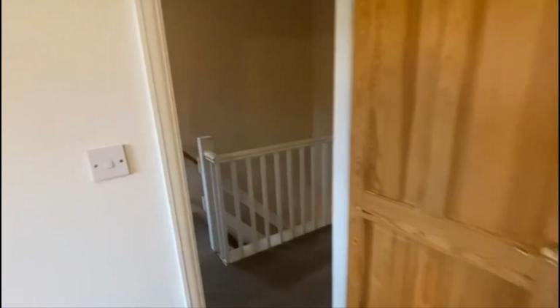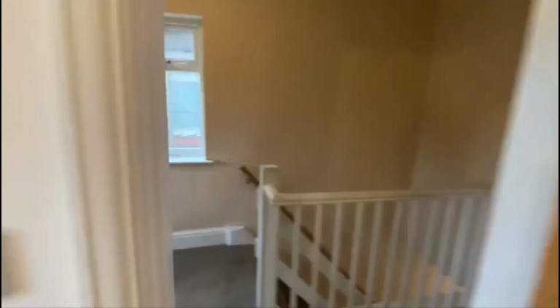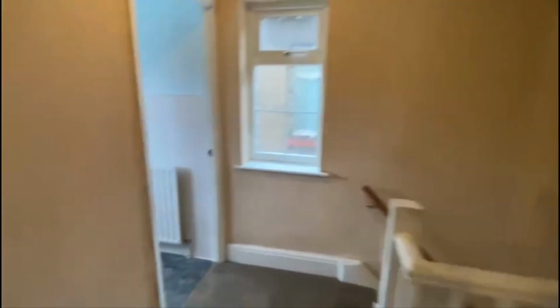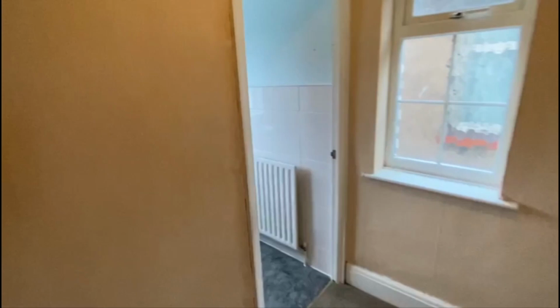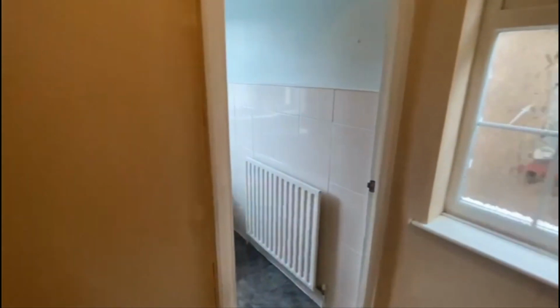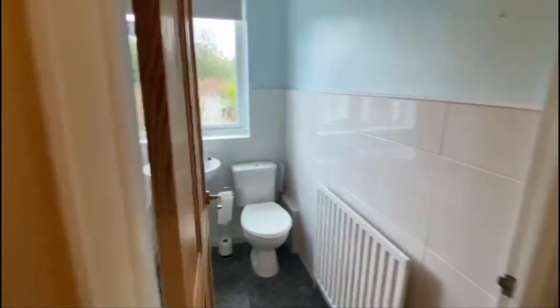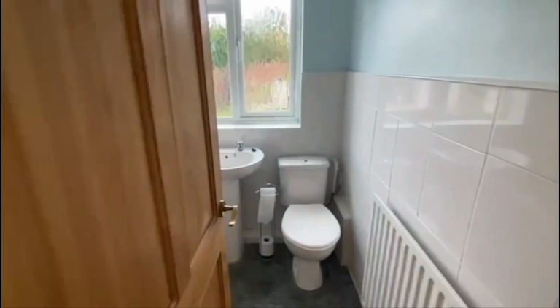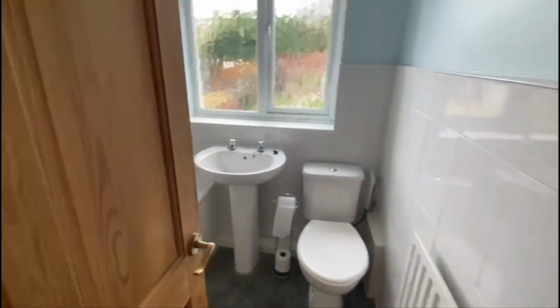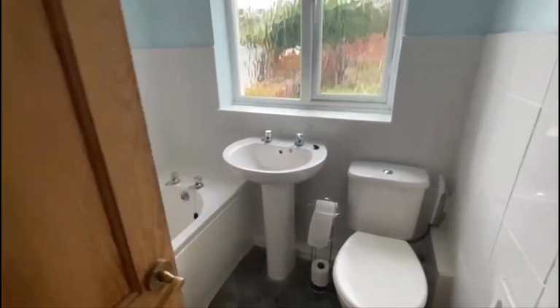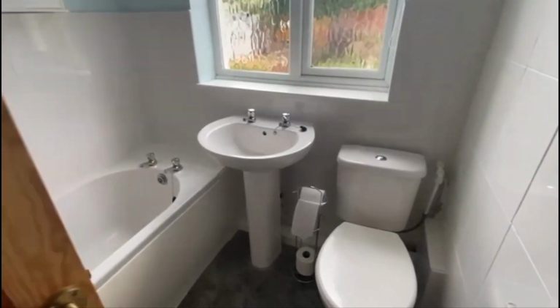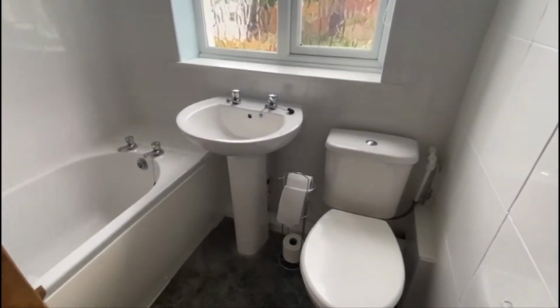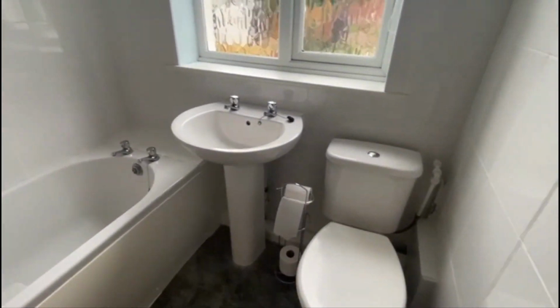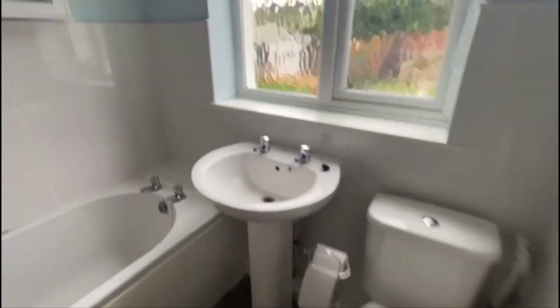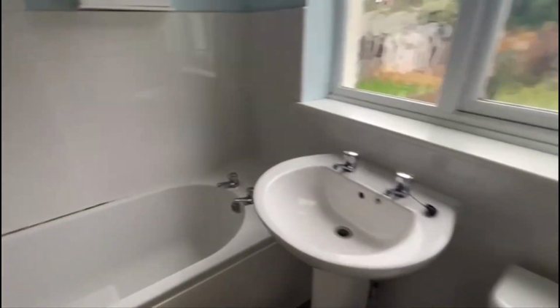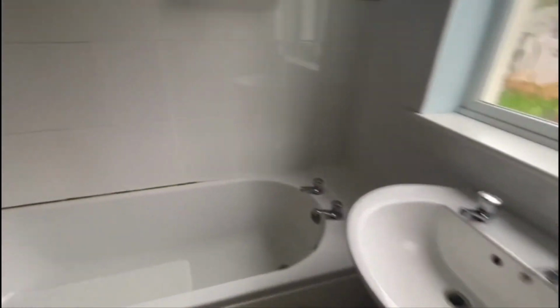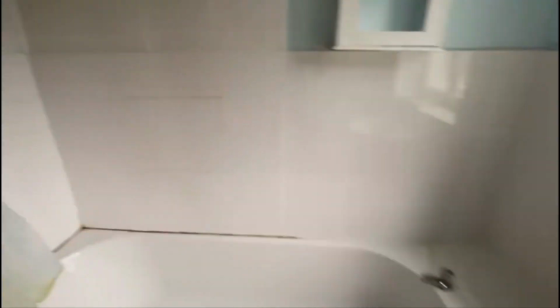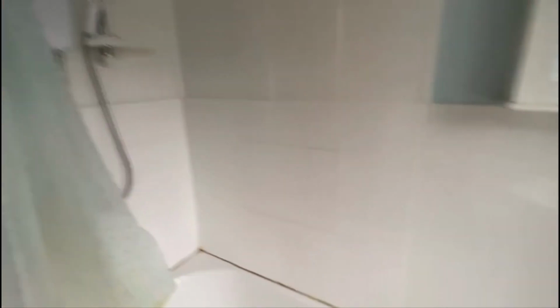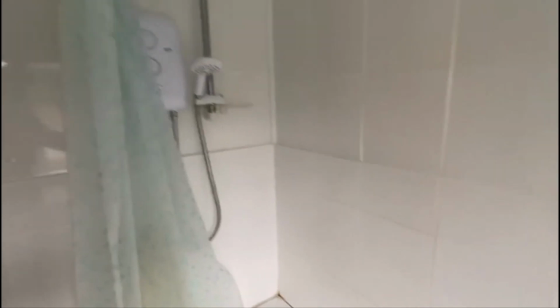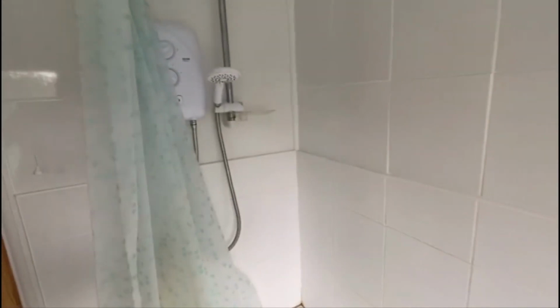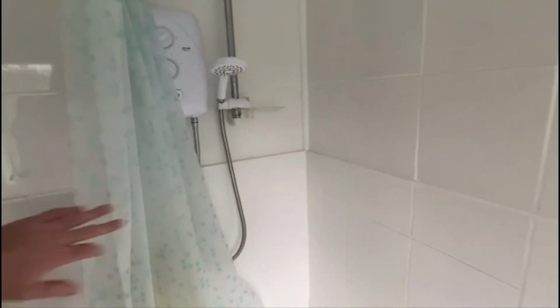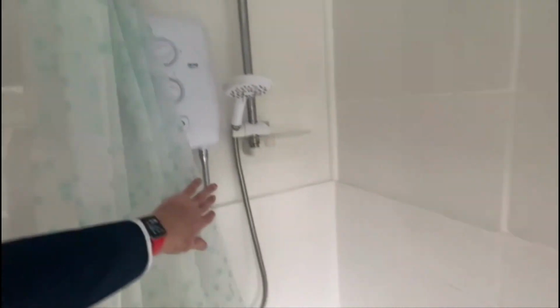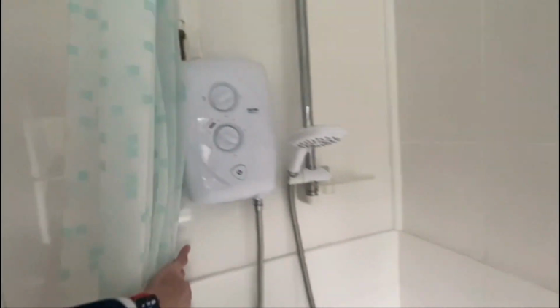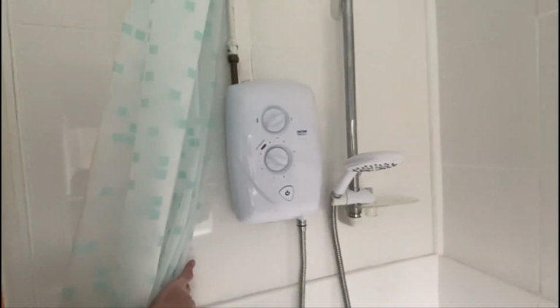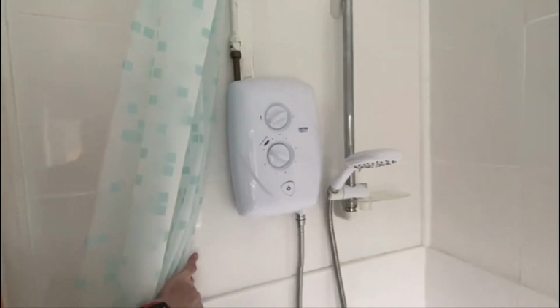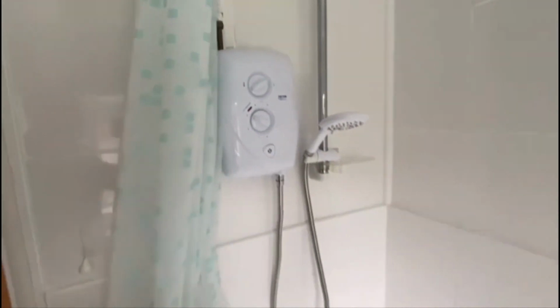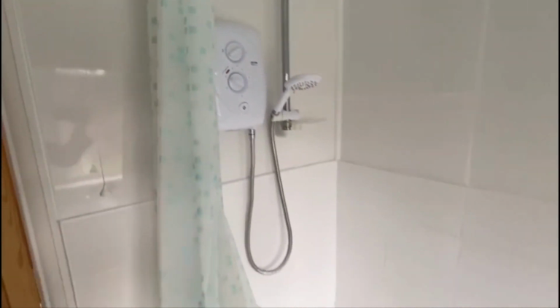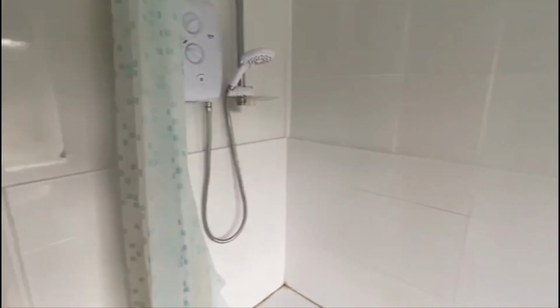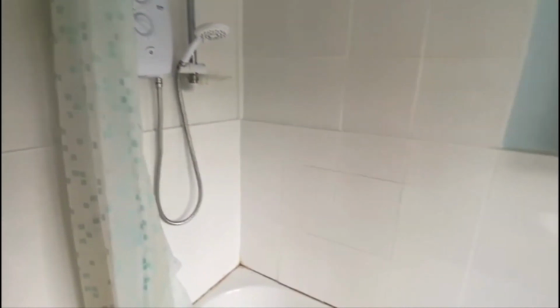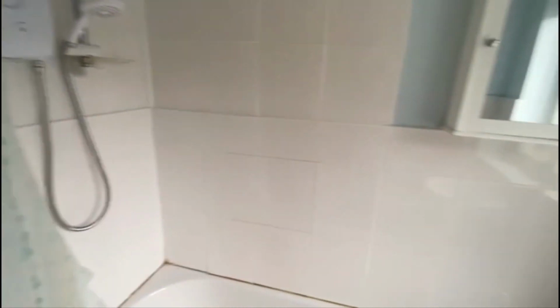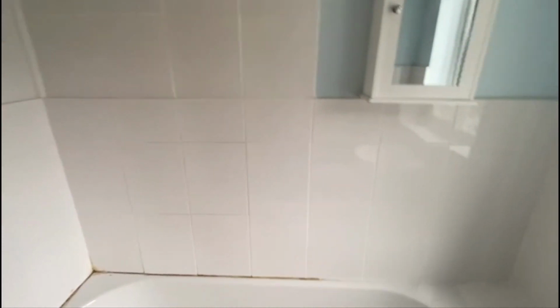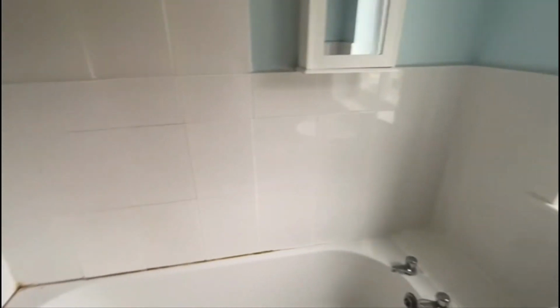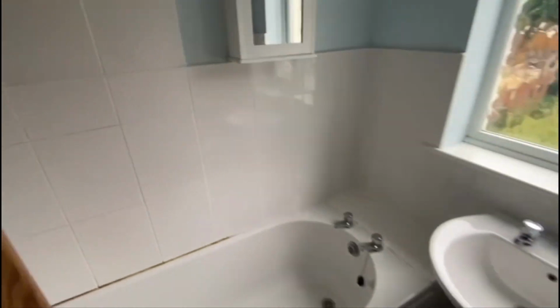And the bathroom — there's a modern white suite in here. There's a shower over the bath as well. That's all good.